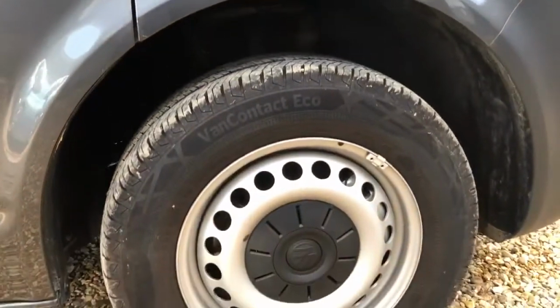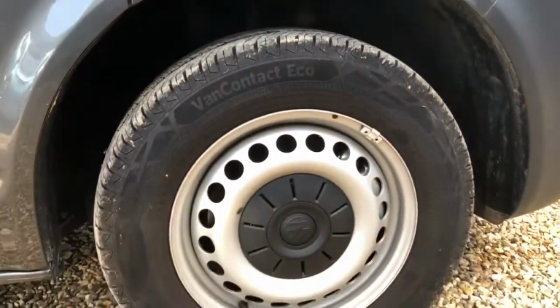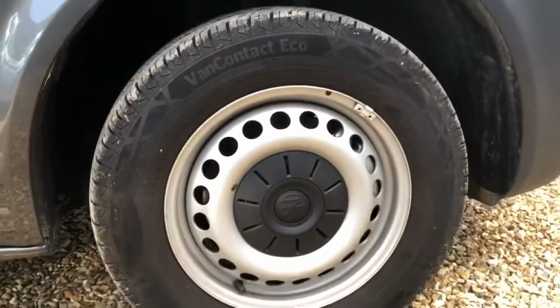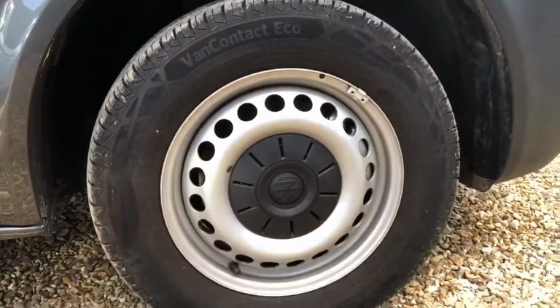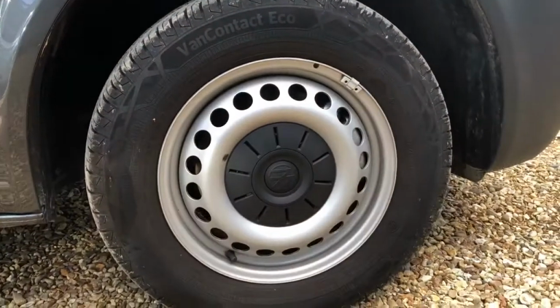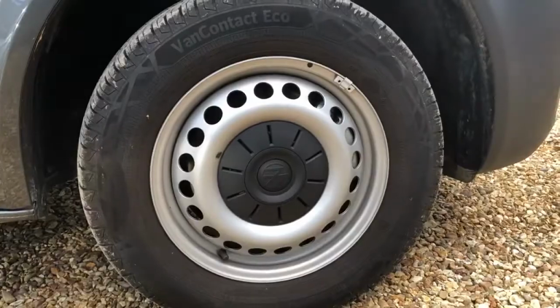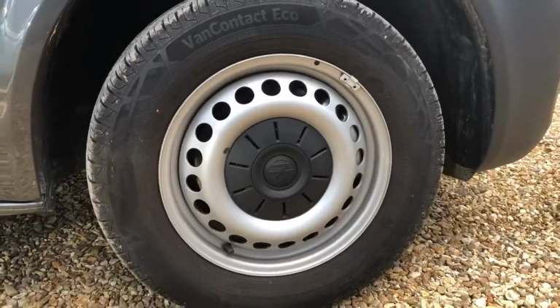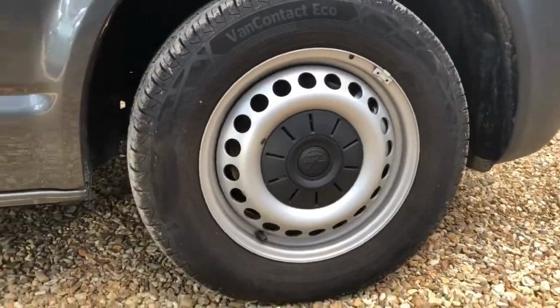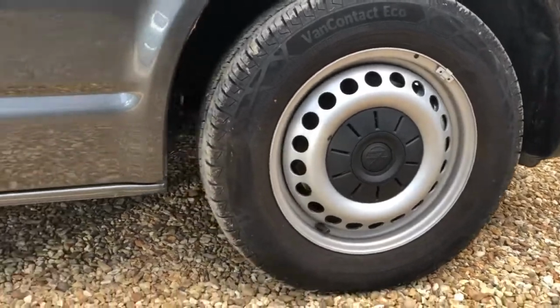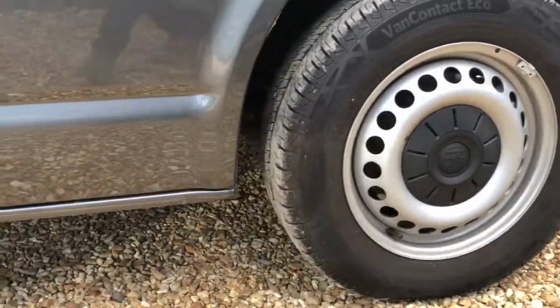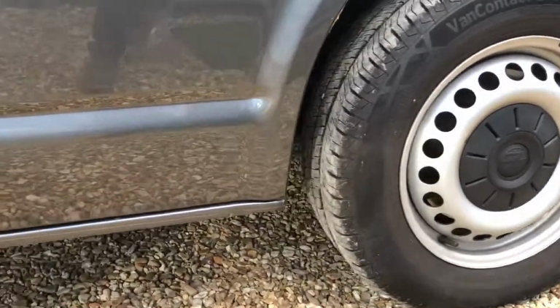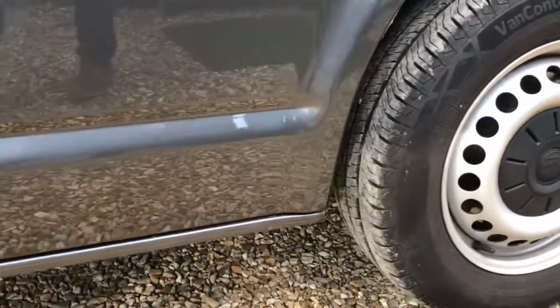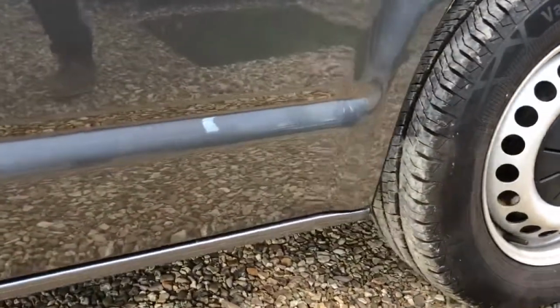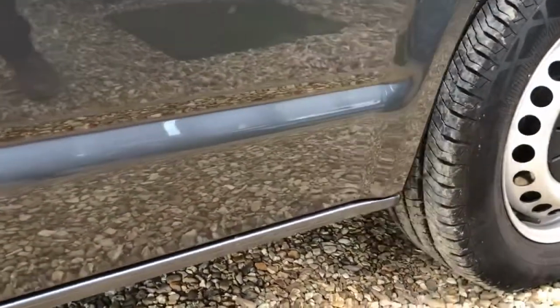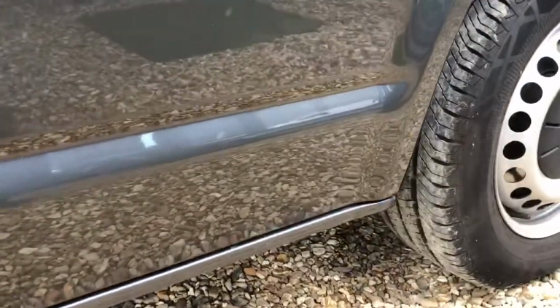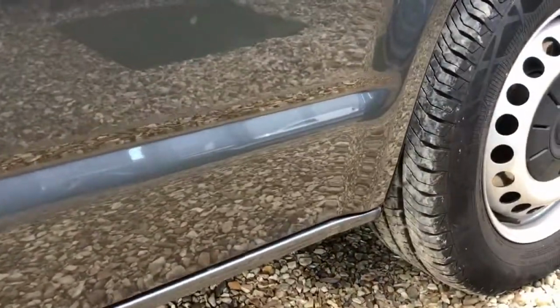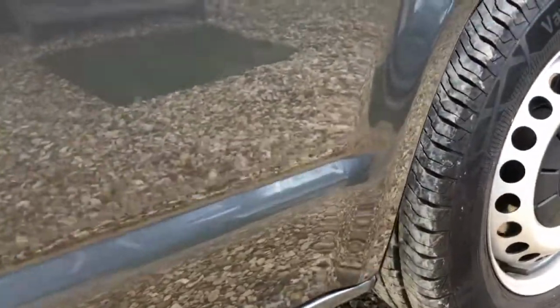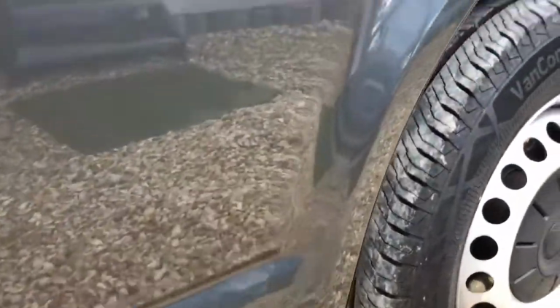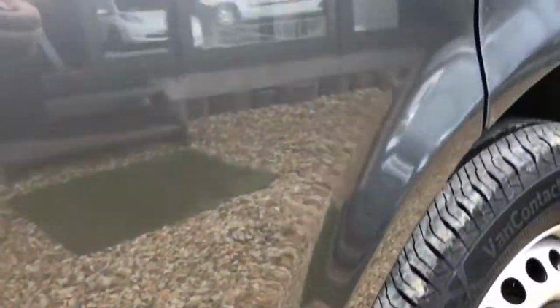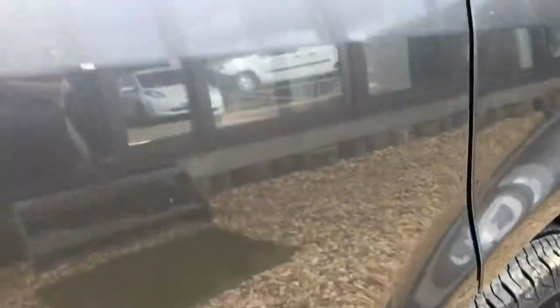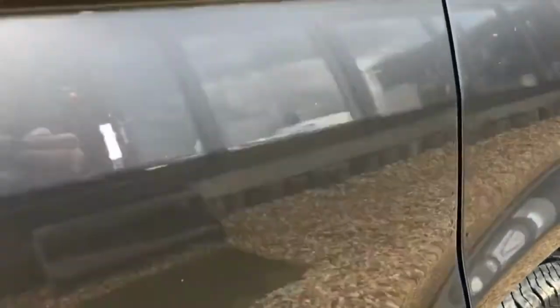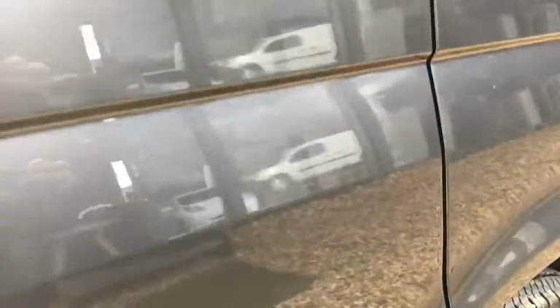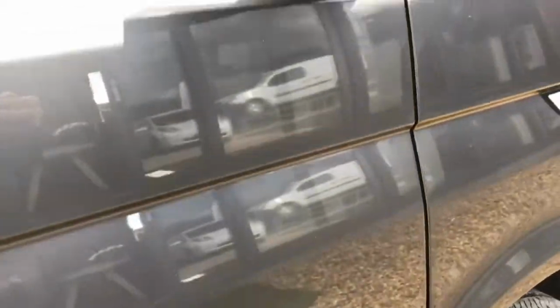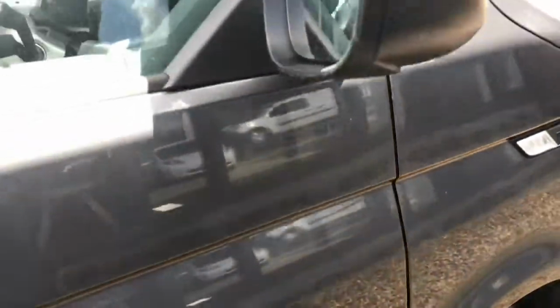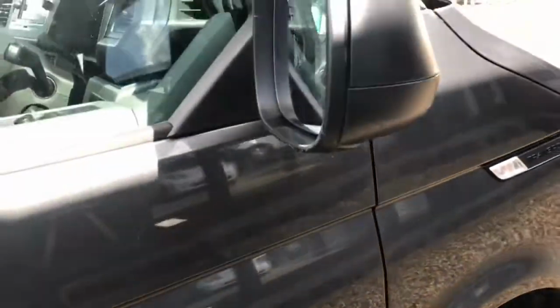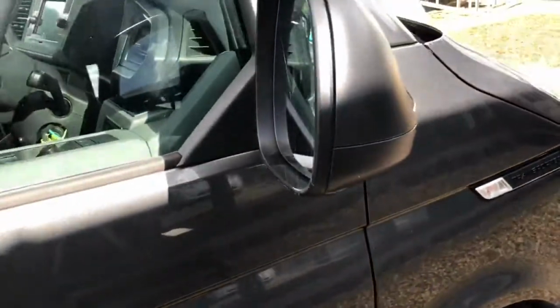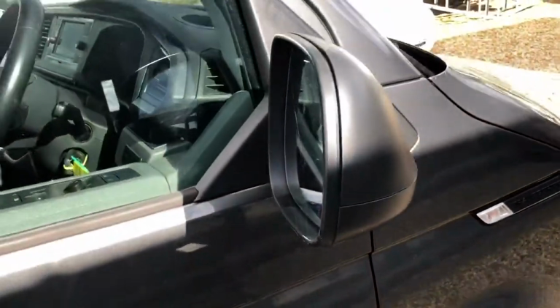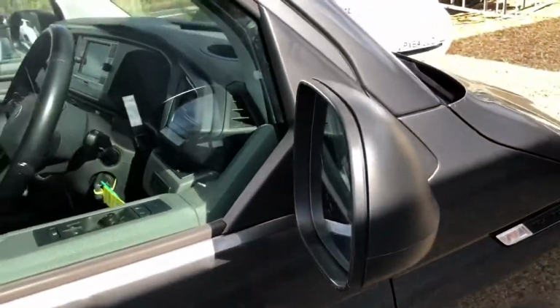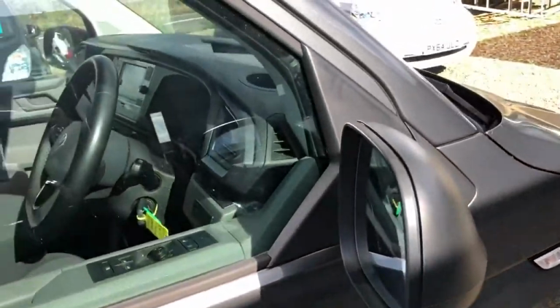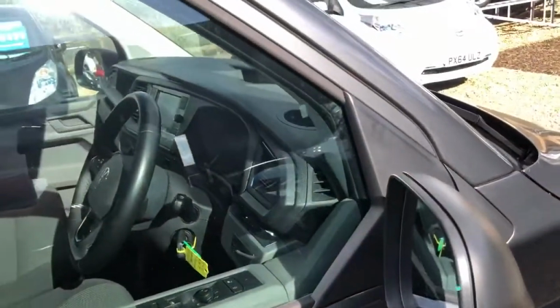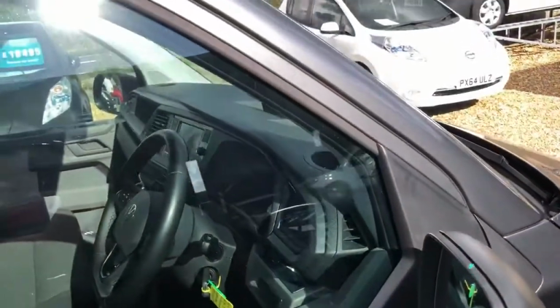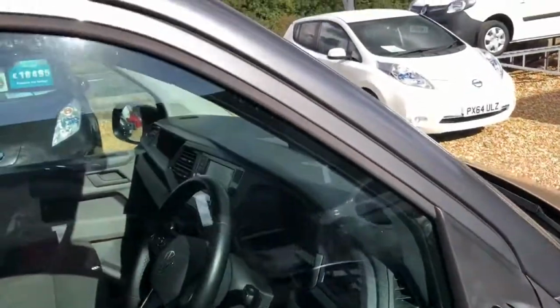Now, considering the age and the mileage of the vehicle, I'm expecting to see that this vehicle is in really, really good condition. I'll be going along and see if there's anything noteworthy to mention. Excuse the wonders of the outdoor forecourt as well.